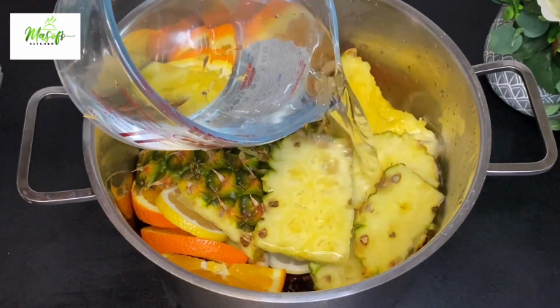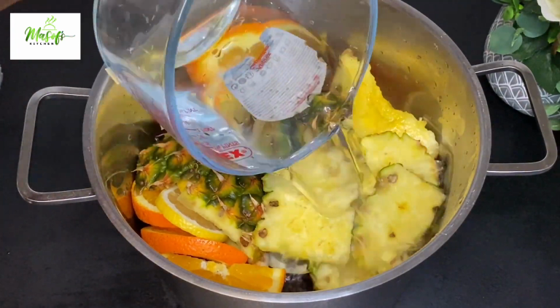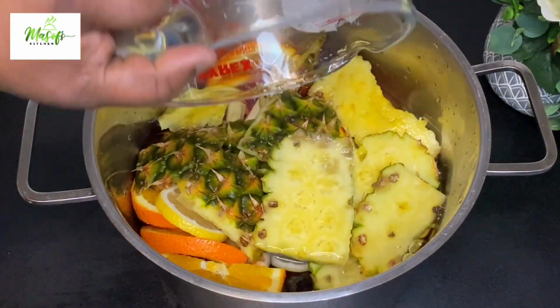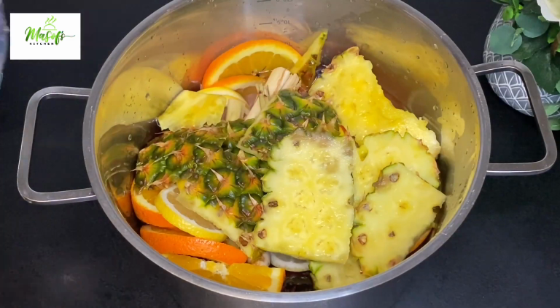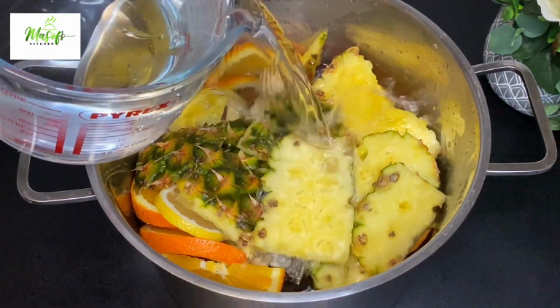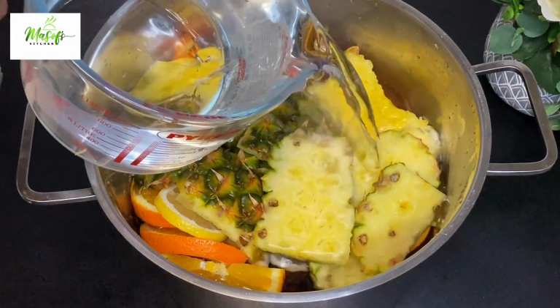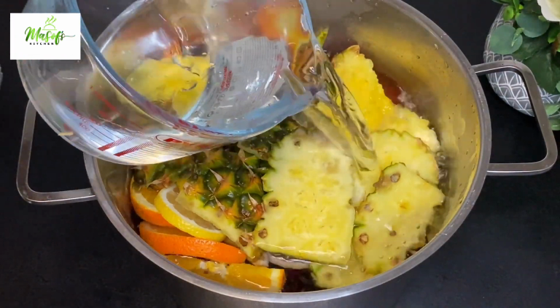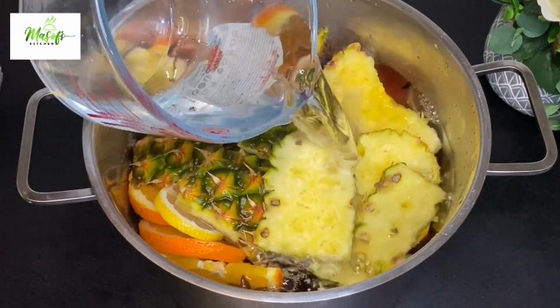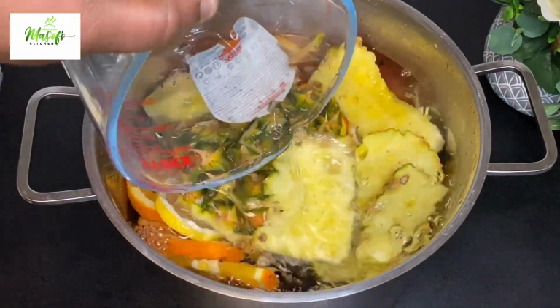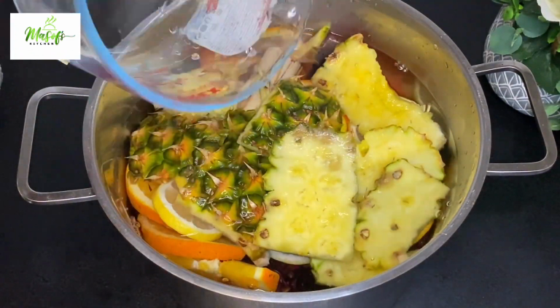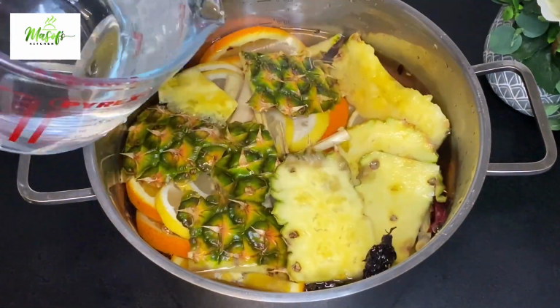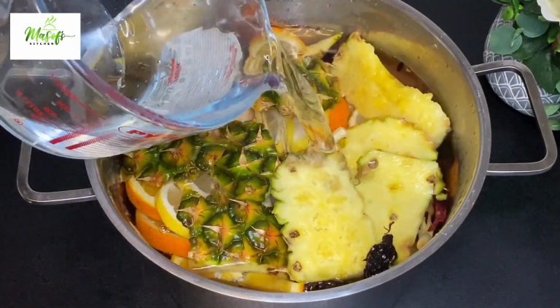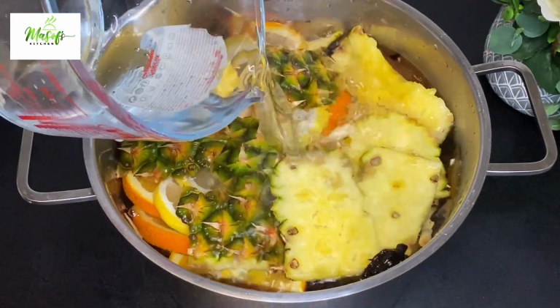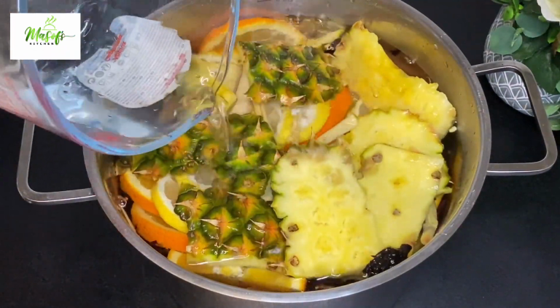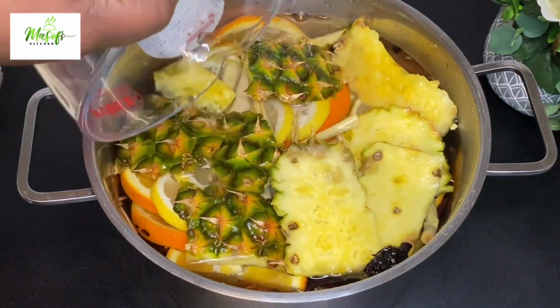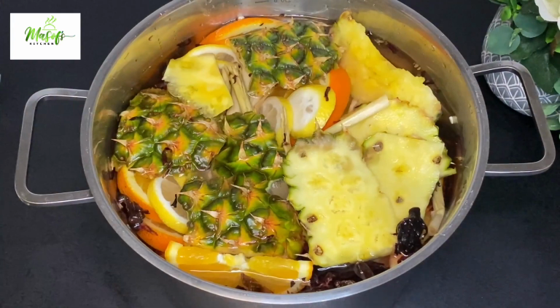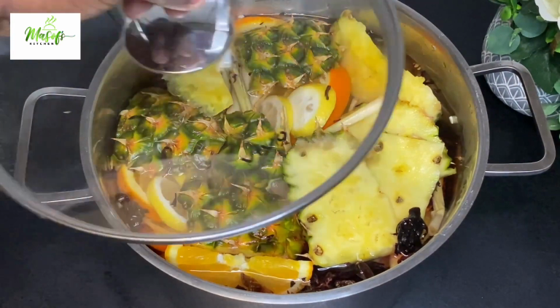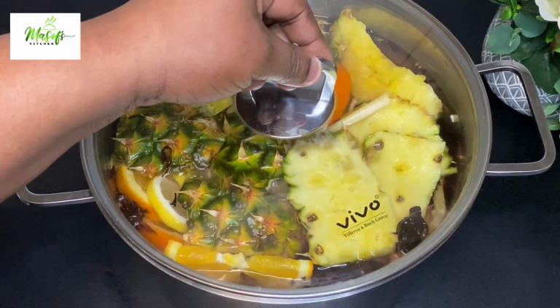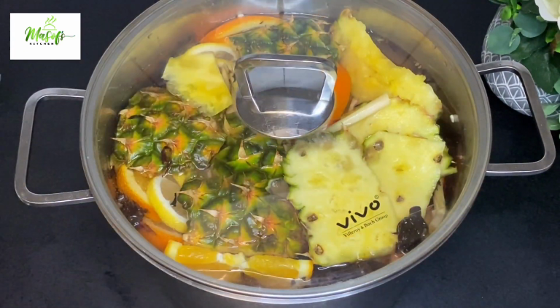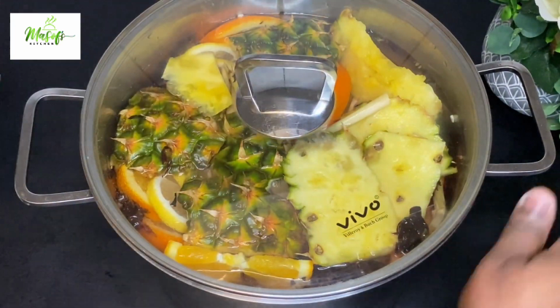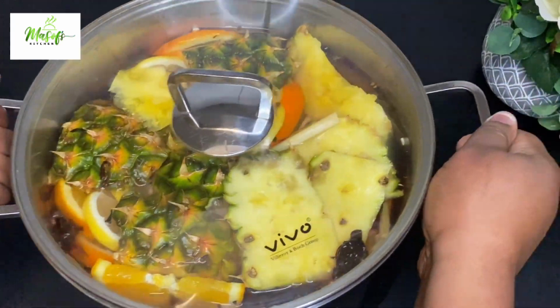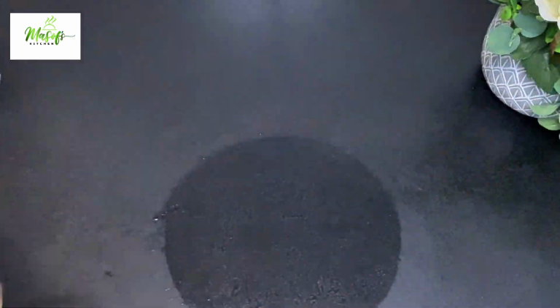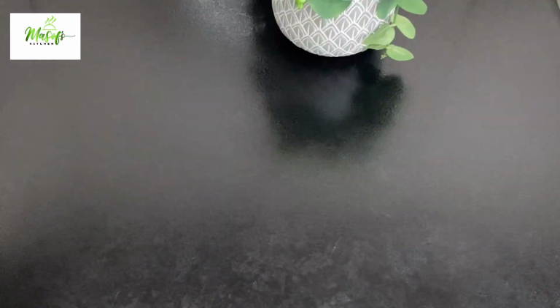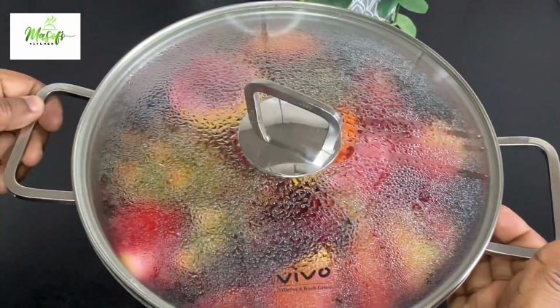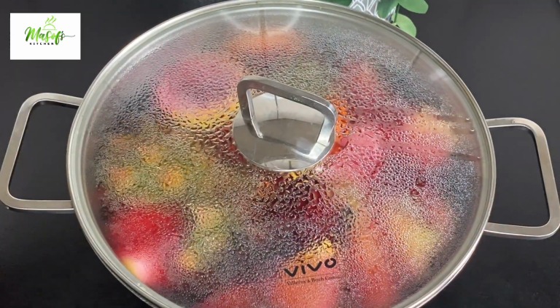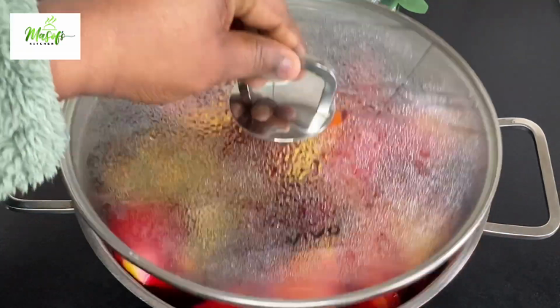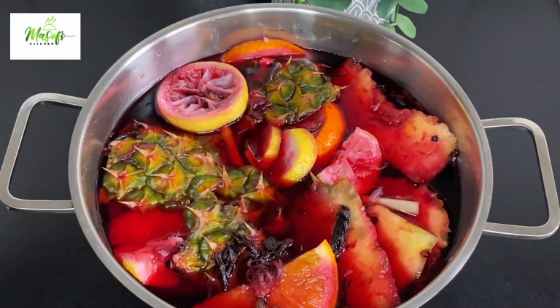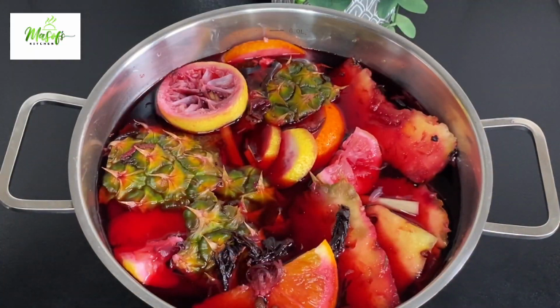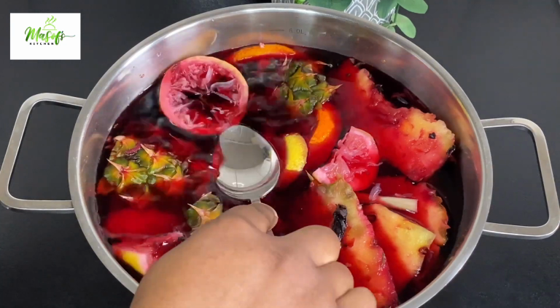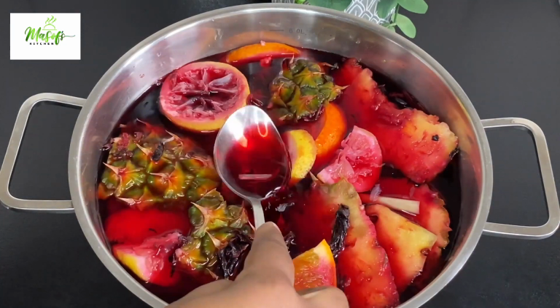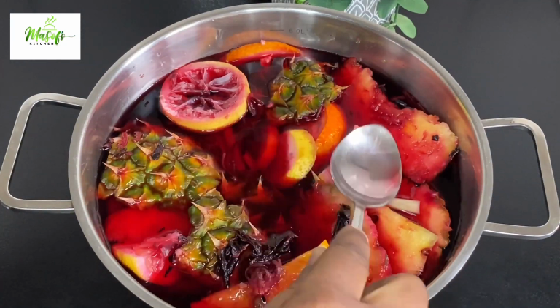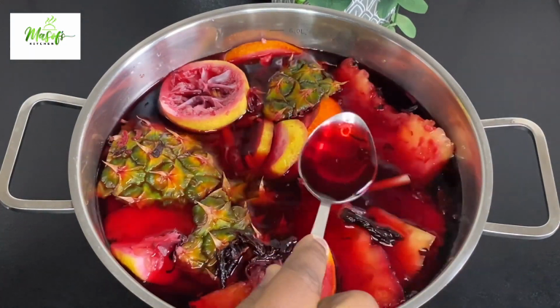I'll soak this until the next day before I go ahead and boil it. When I do it this way it gets much more flavor. So the next day comes and this is what I have here — just look at that.